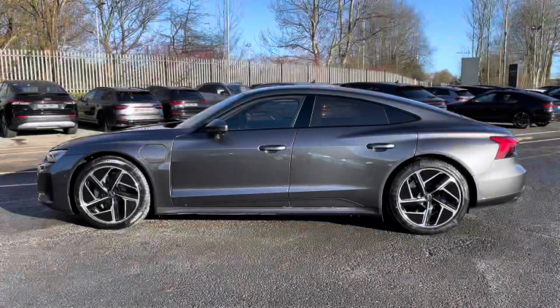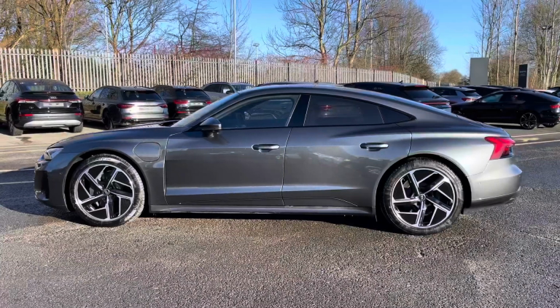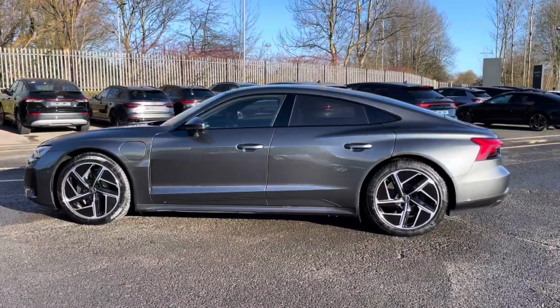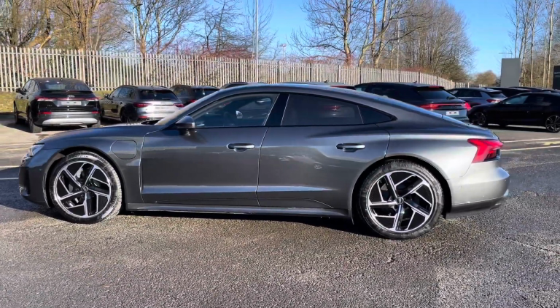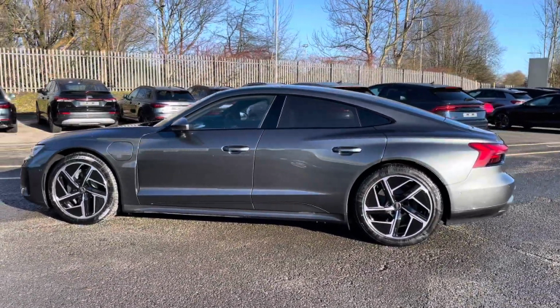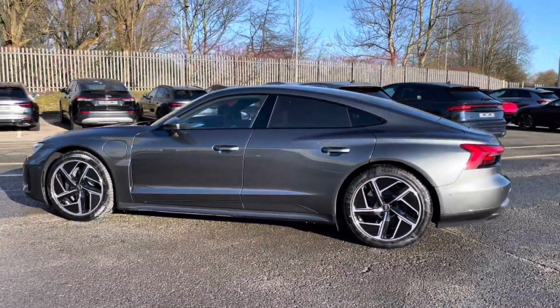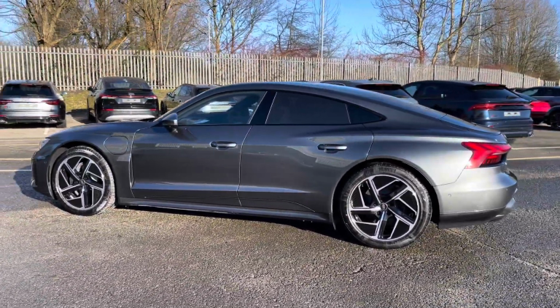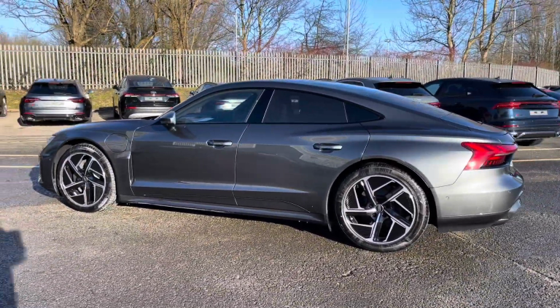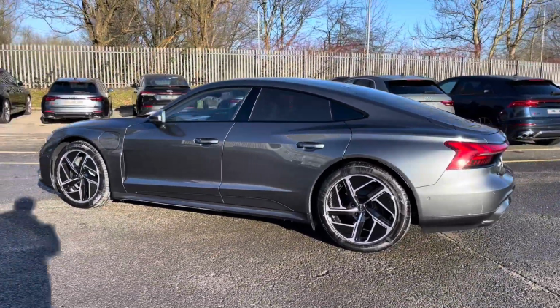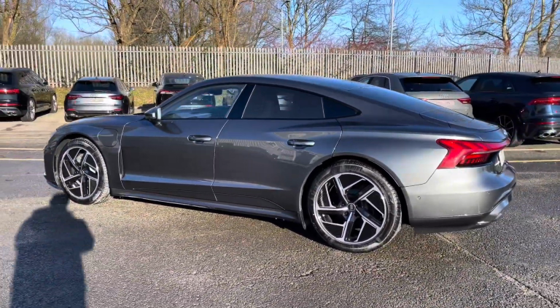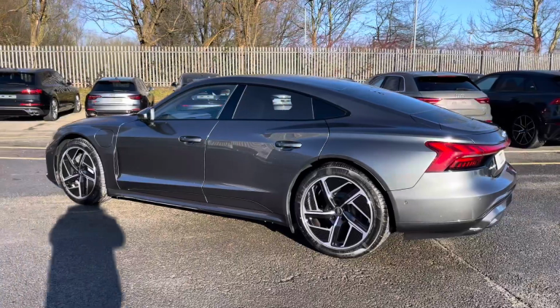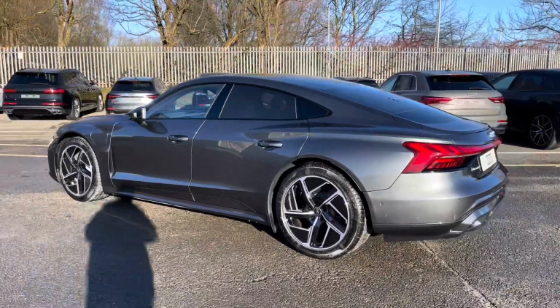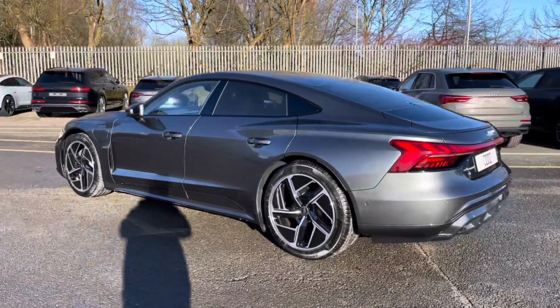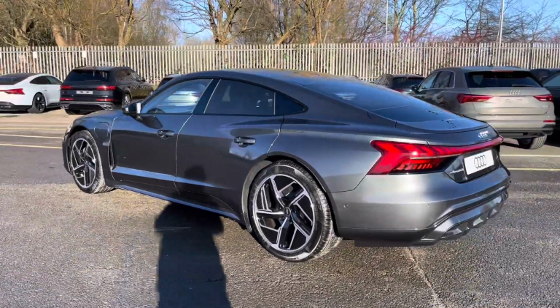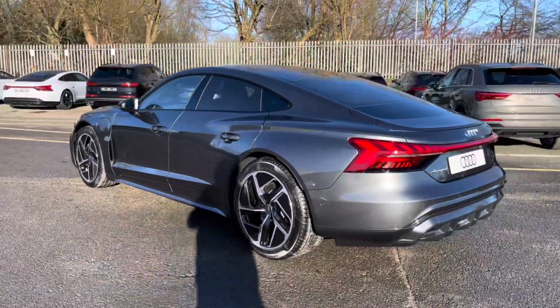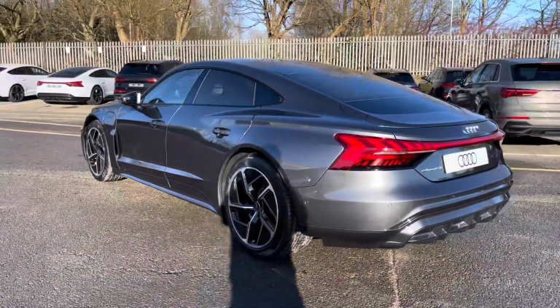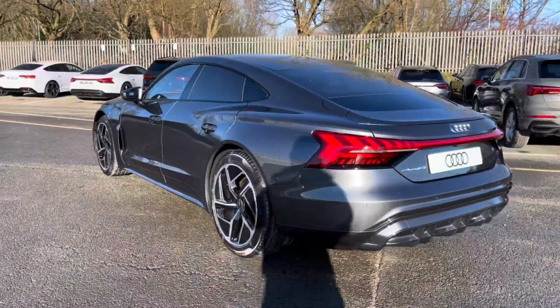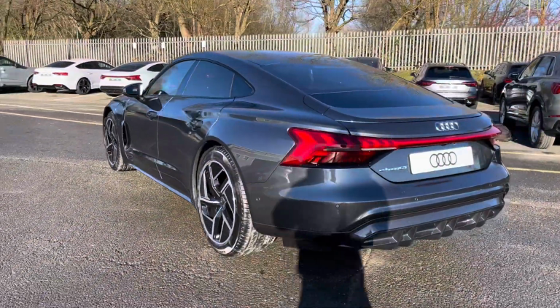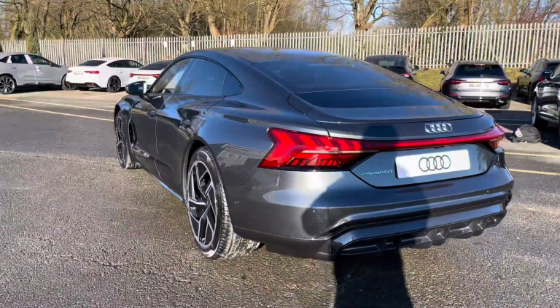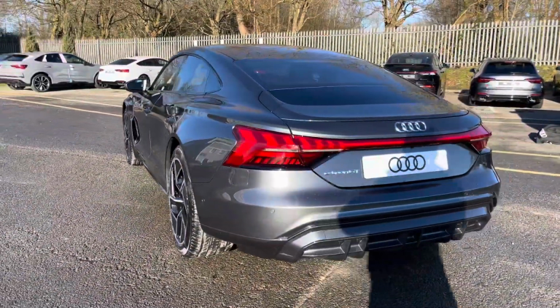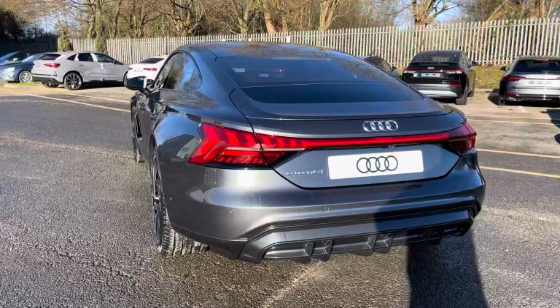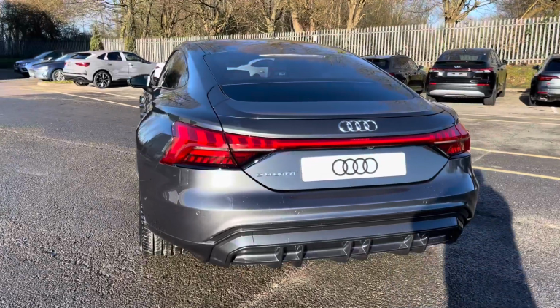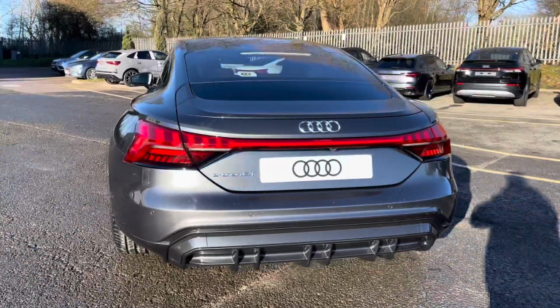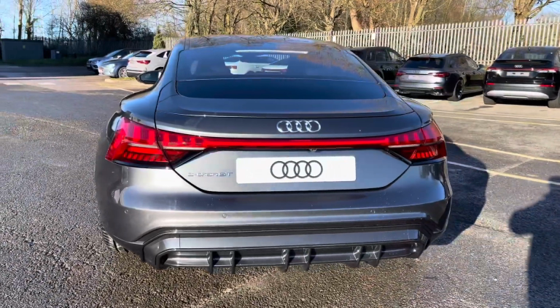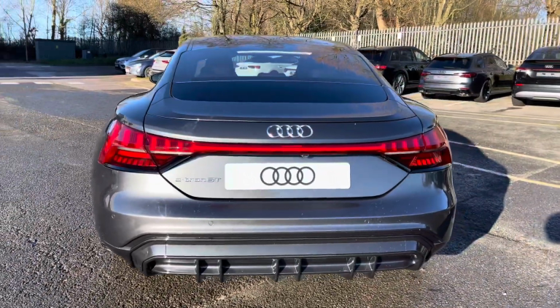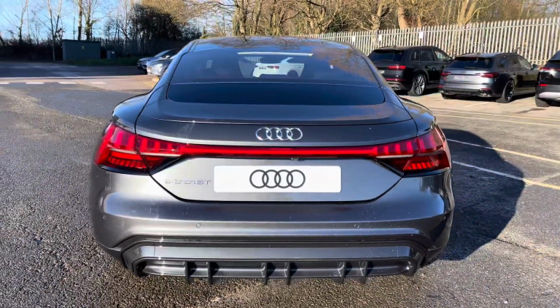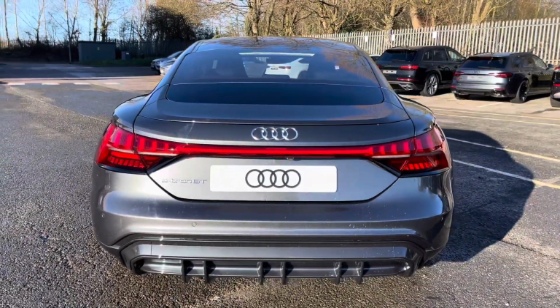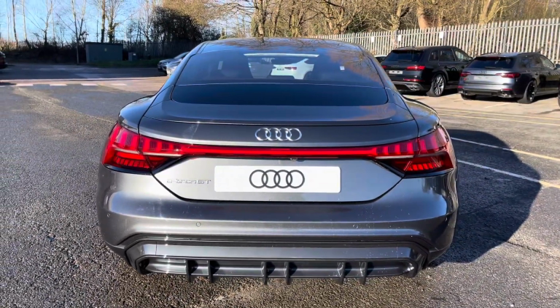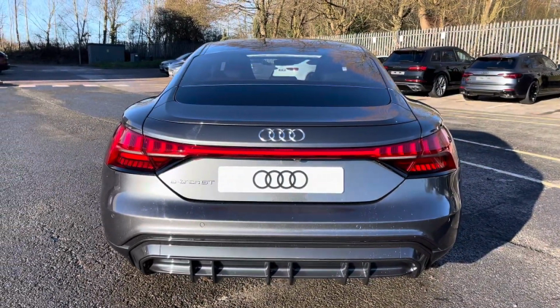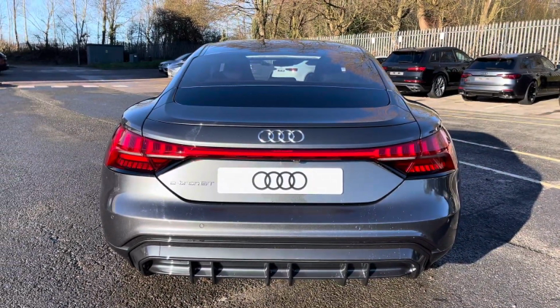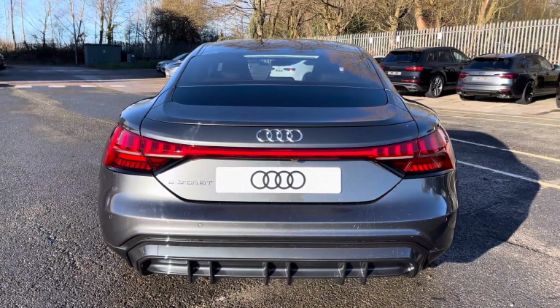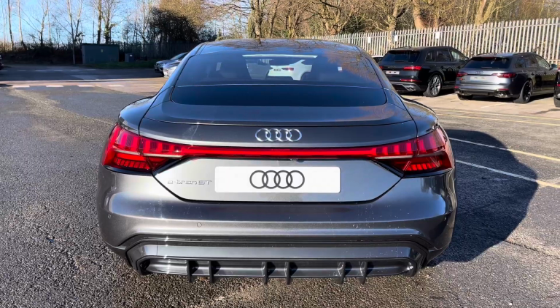This e-tron GT is finished in a pearl effect Daytona grey paint finish and it can go from 0 to 62mph in a staggering 4.5 seconds, whilst it can achieve up to 305 miles of range in ideal conditions.